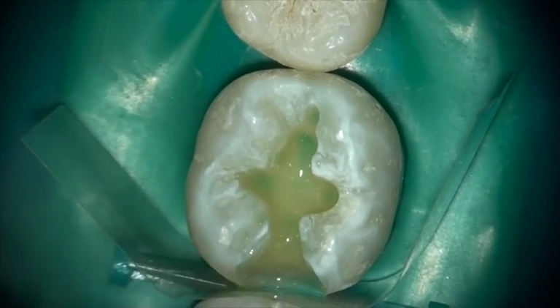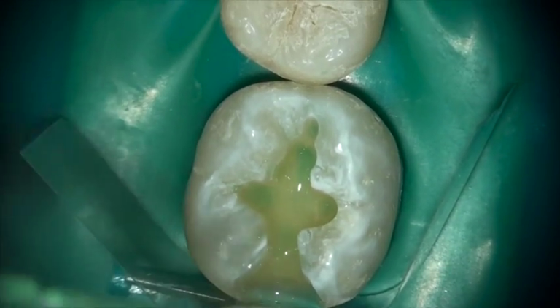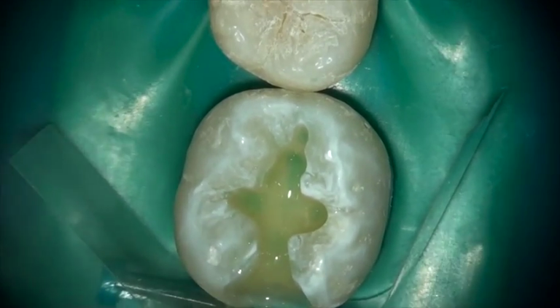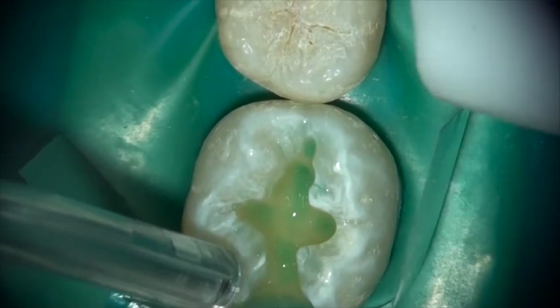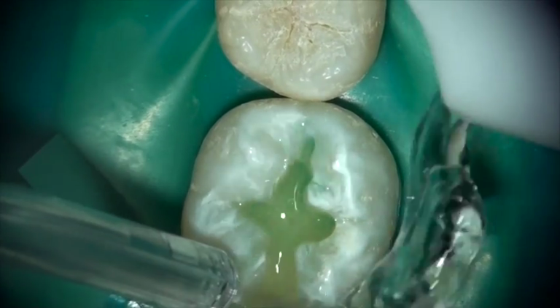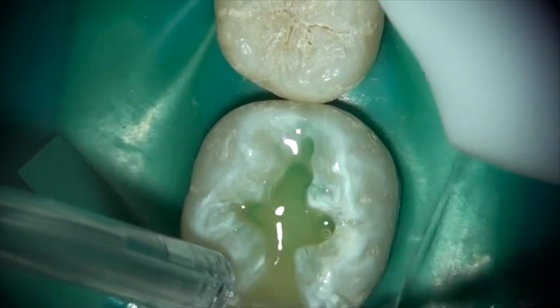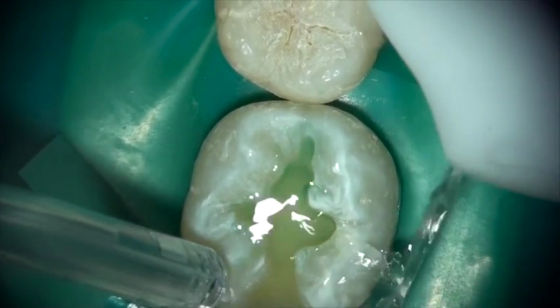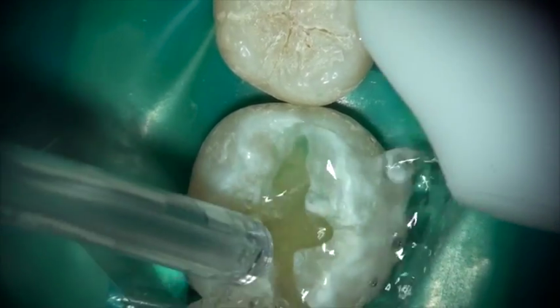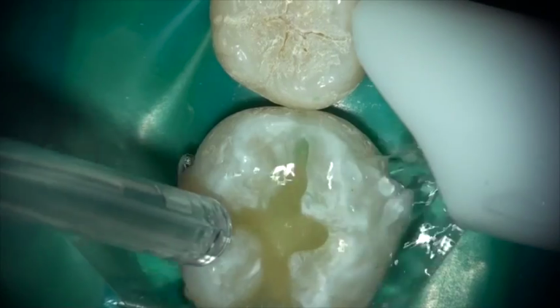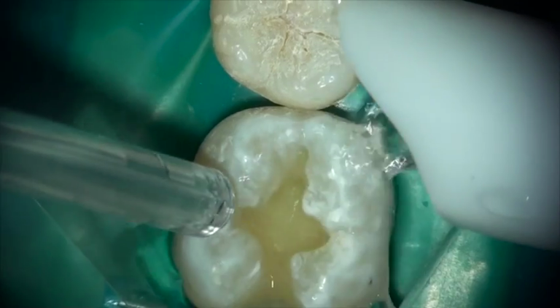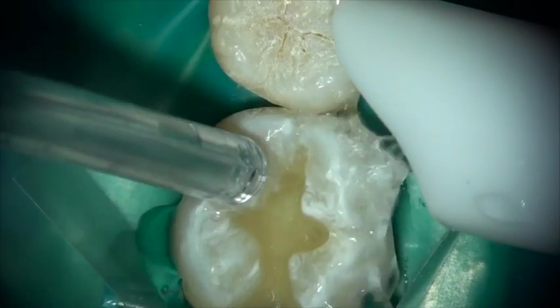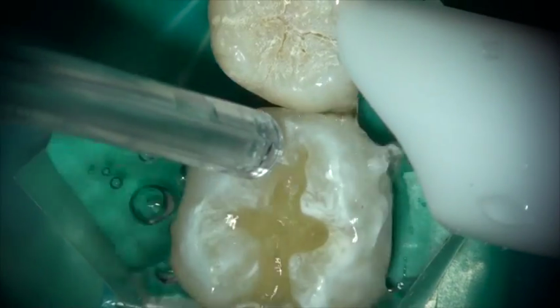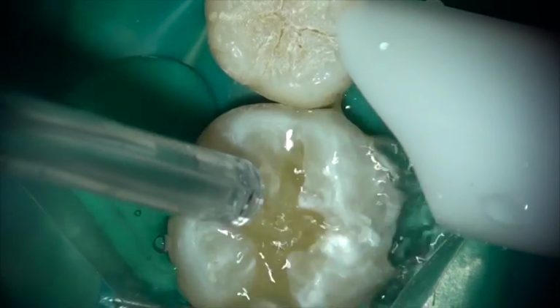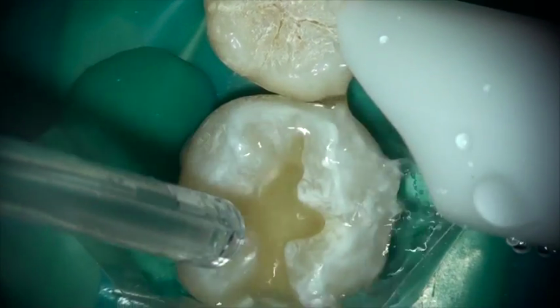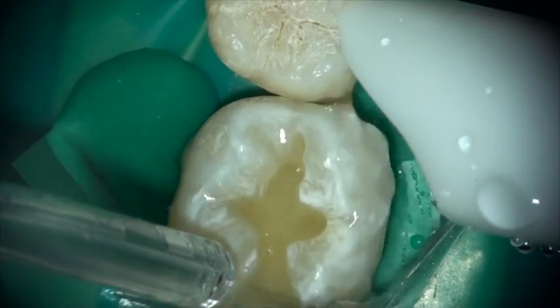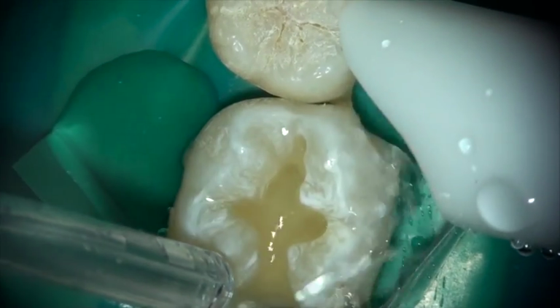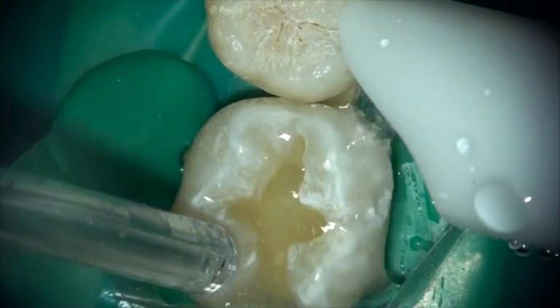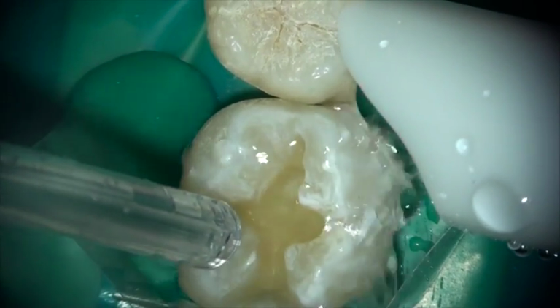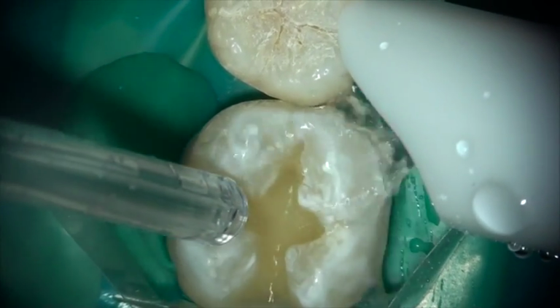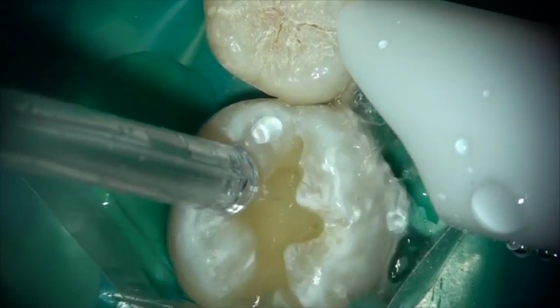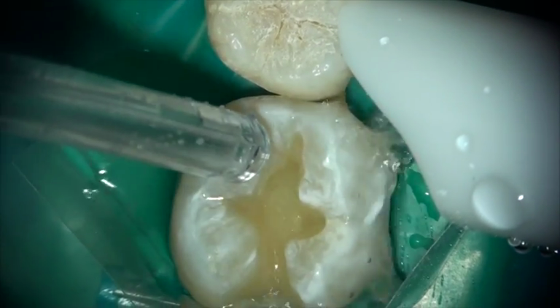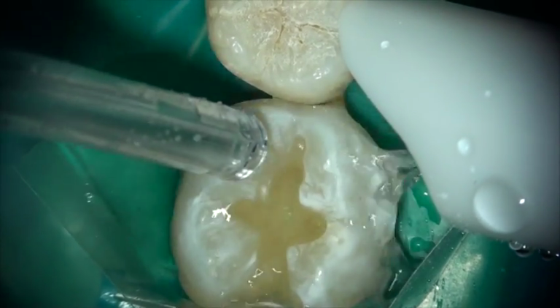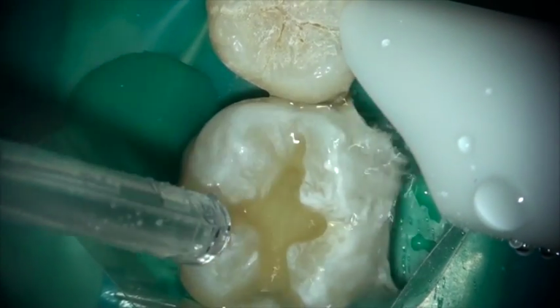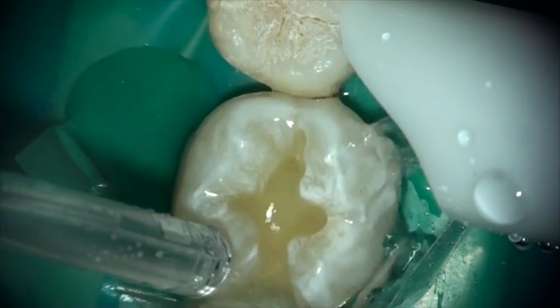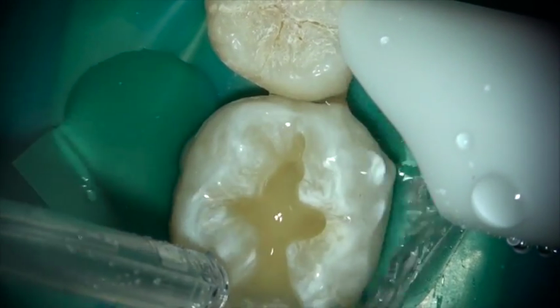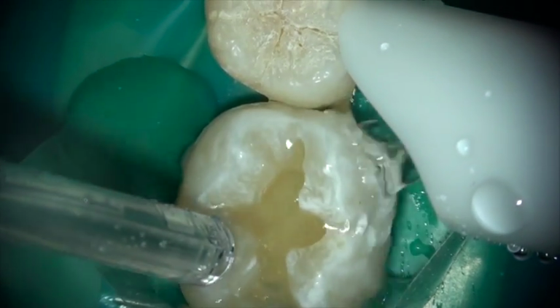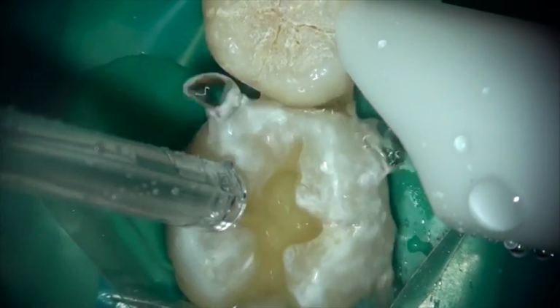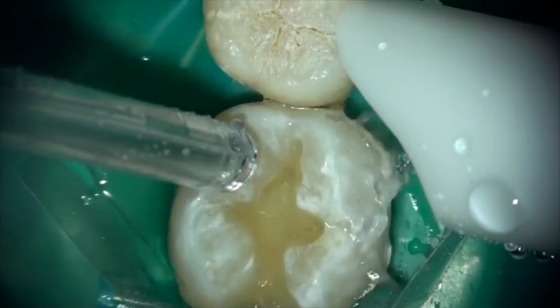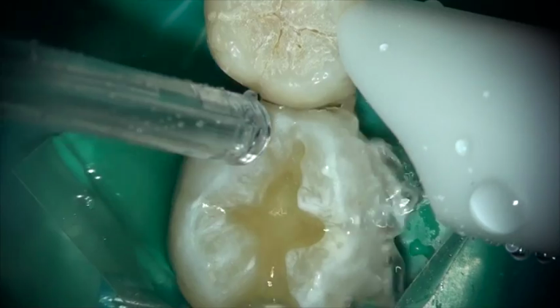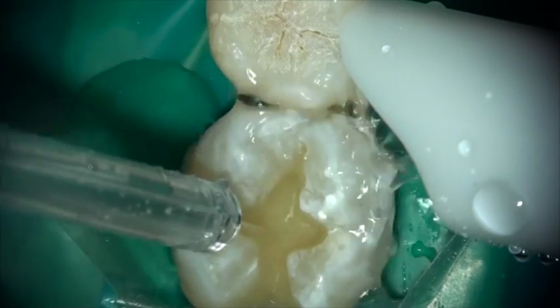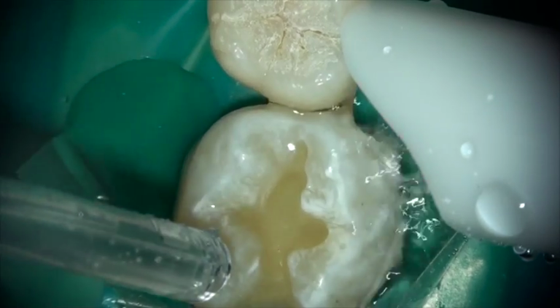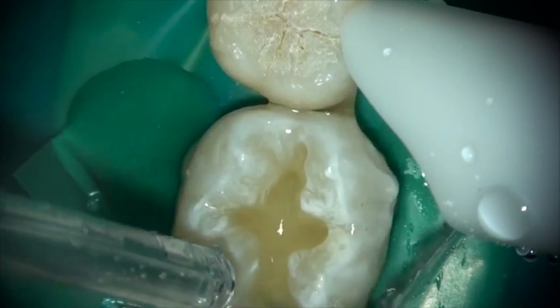Wash the material off and allow the tooth to remain slightly moist while placing the Equiaforte.